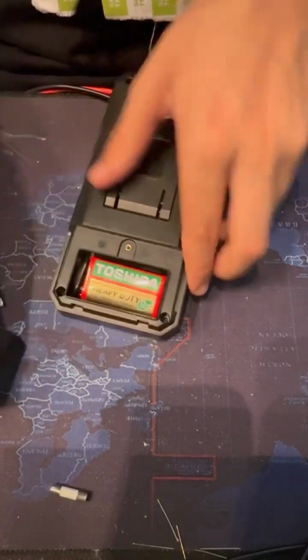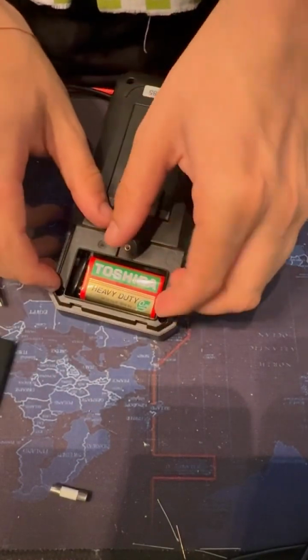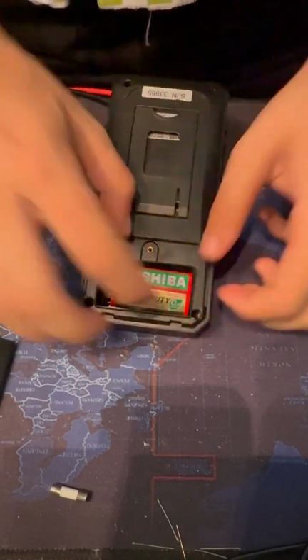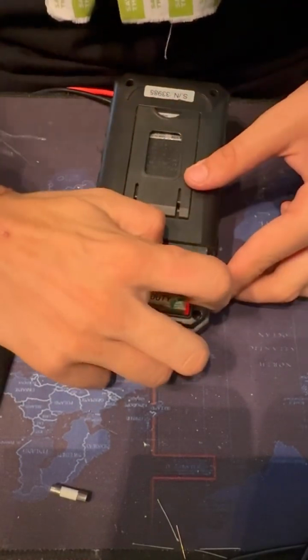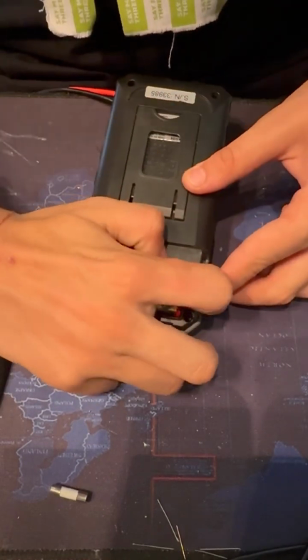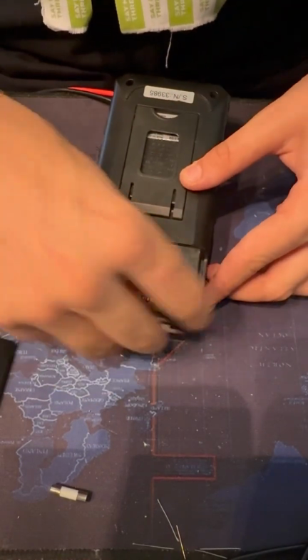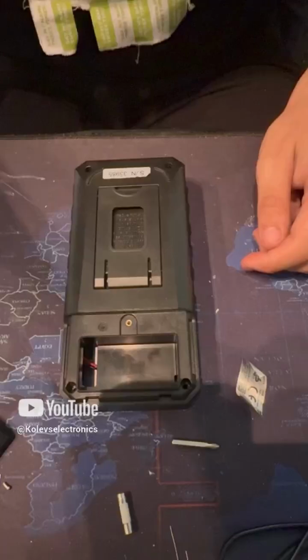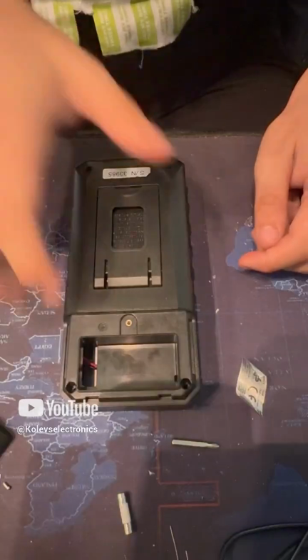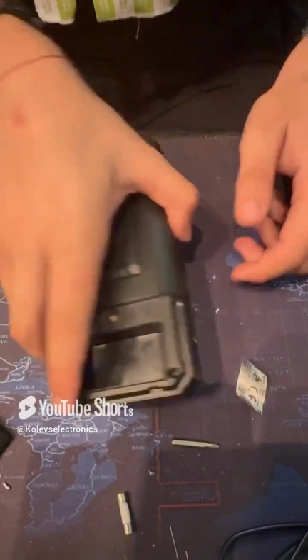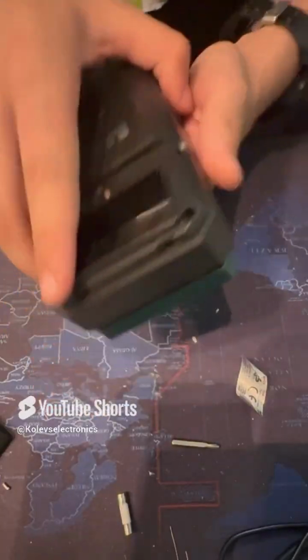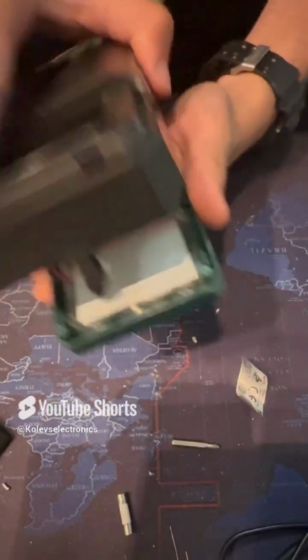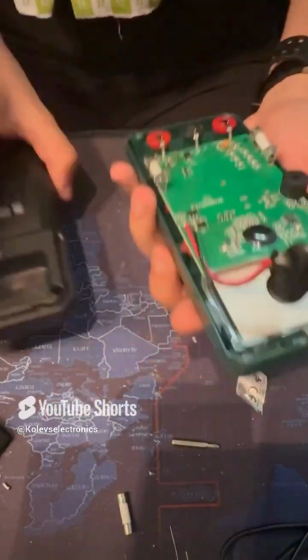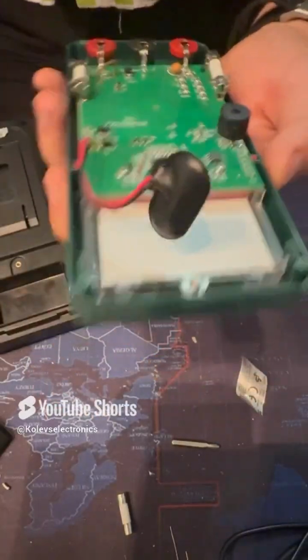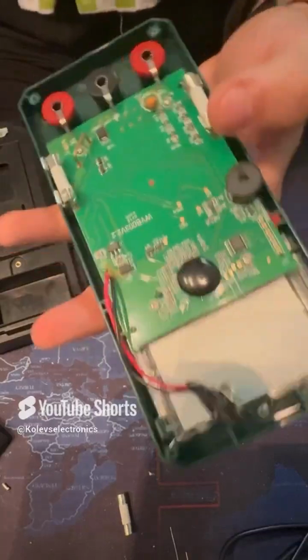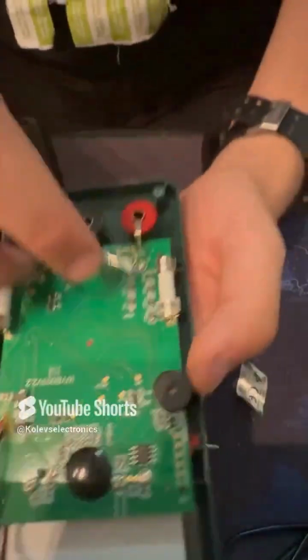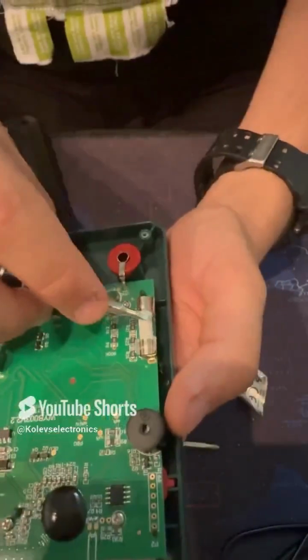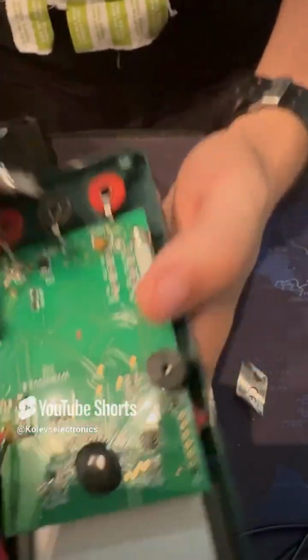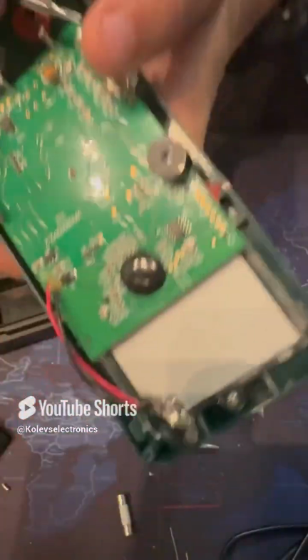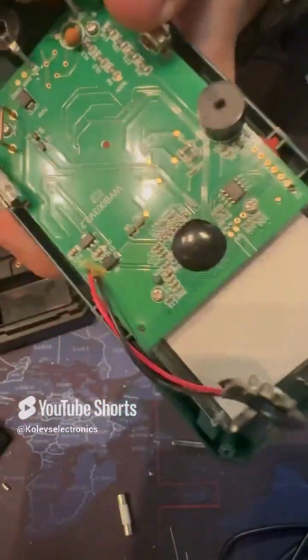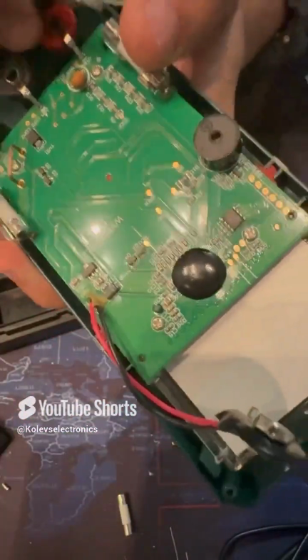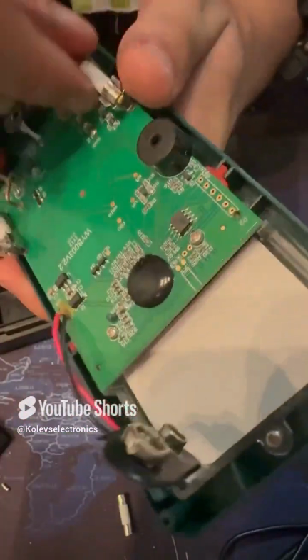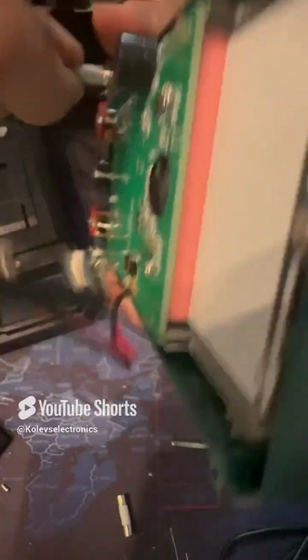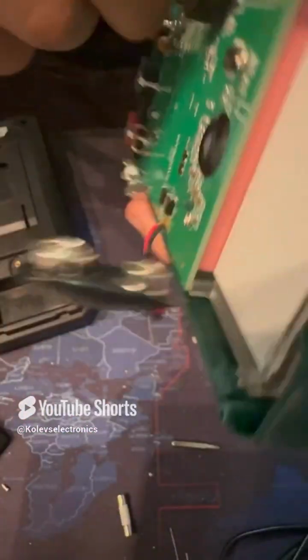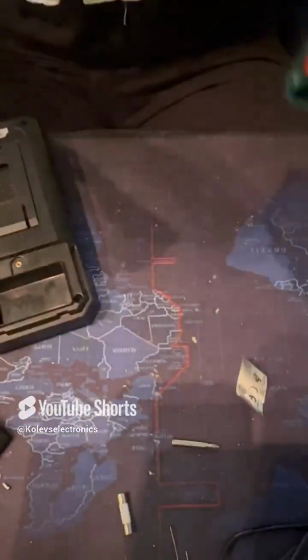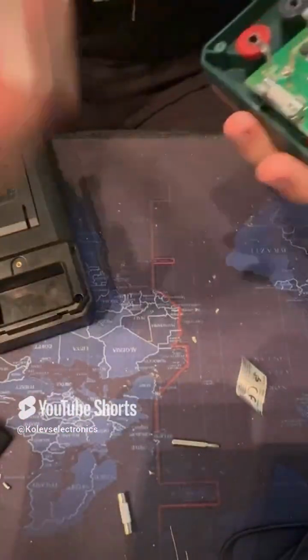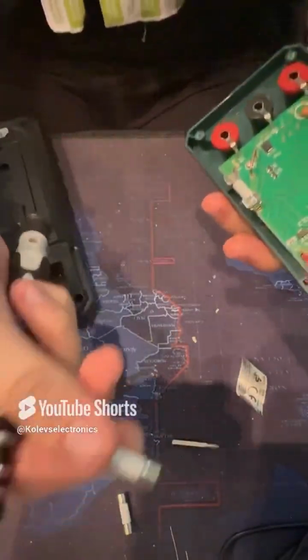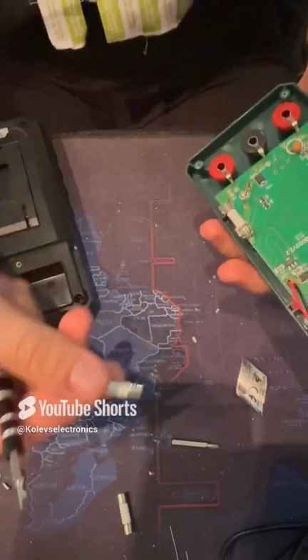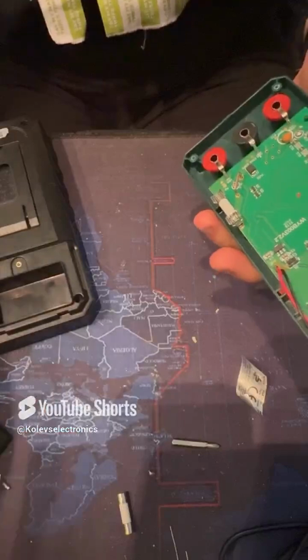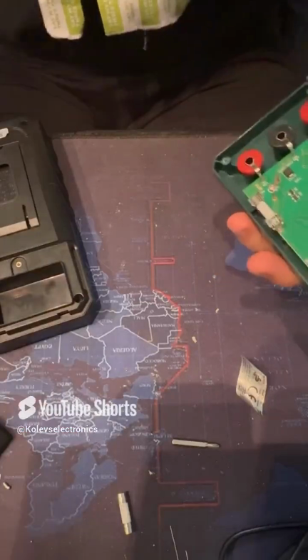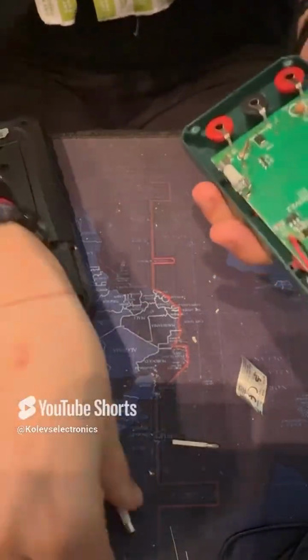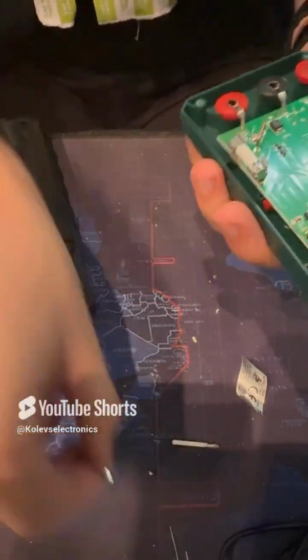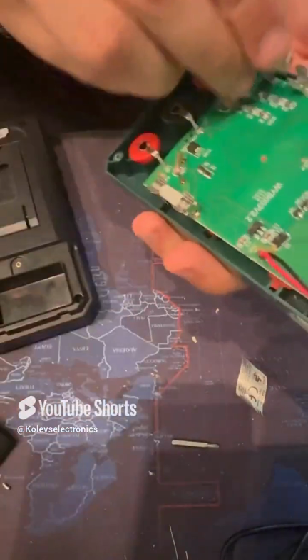After that, you need to open your multimeter and locate the blown fuse. As you can see, I have now opened my multimeter and I have located the blown fuse.